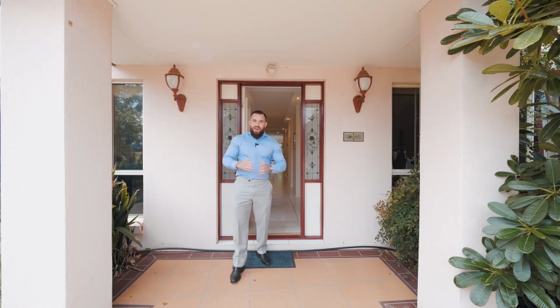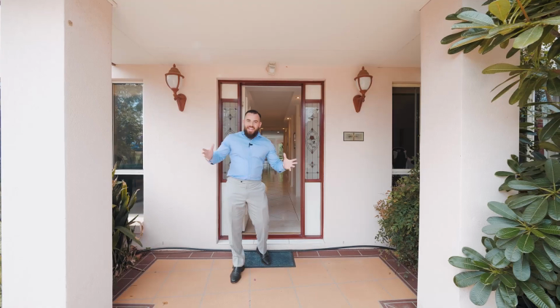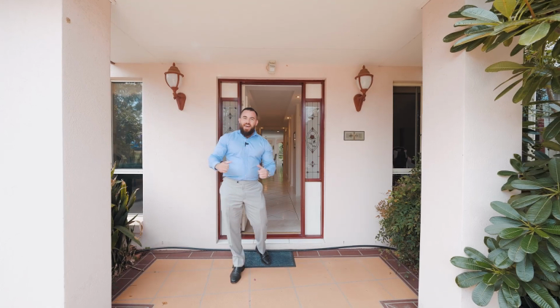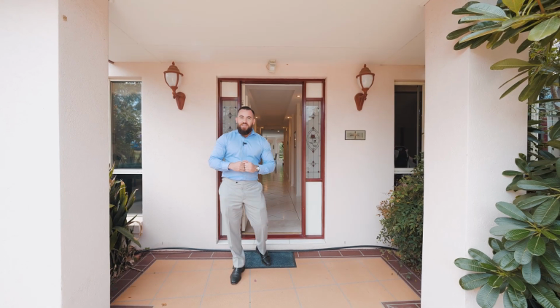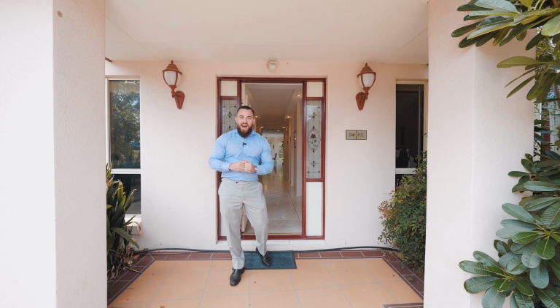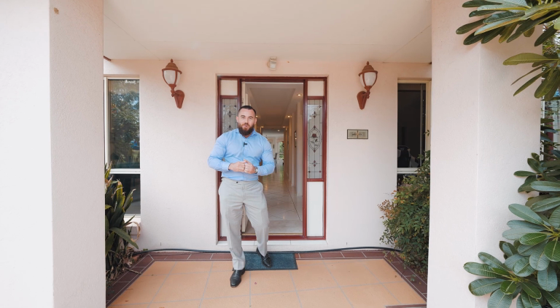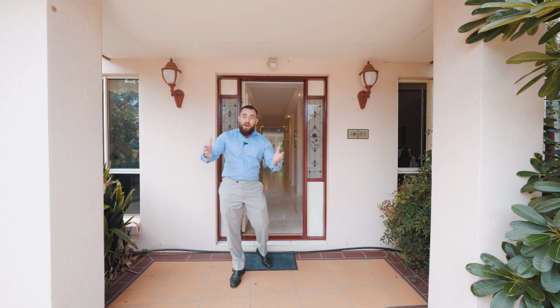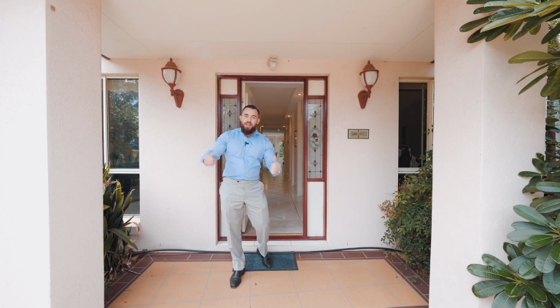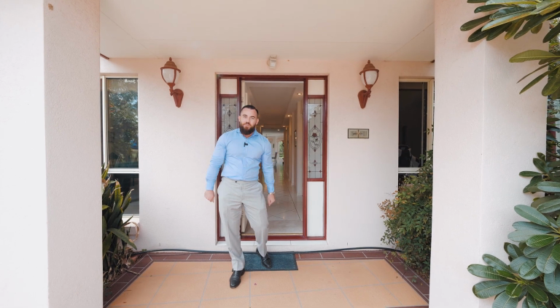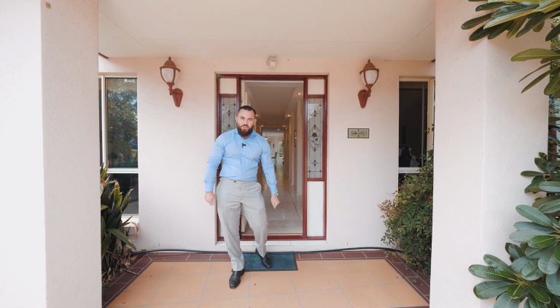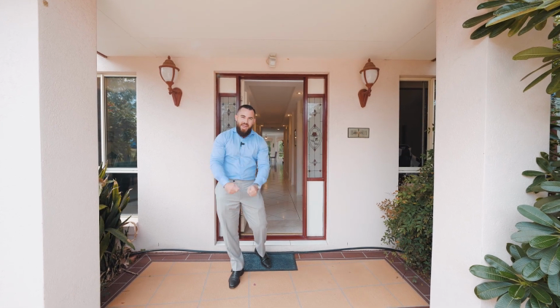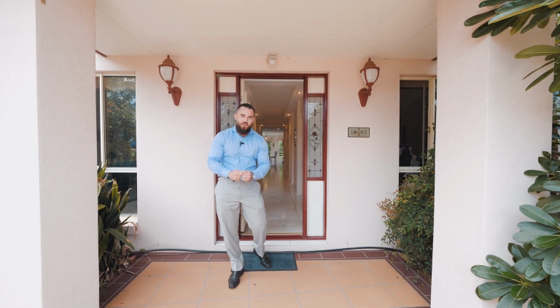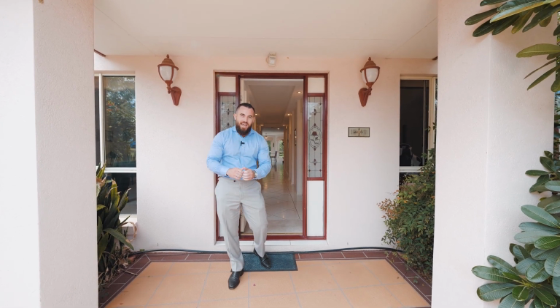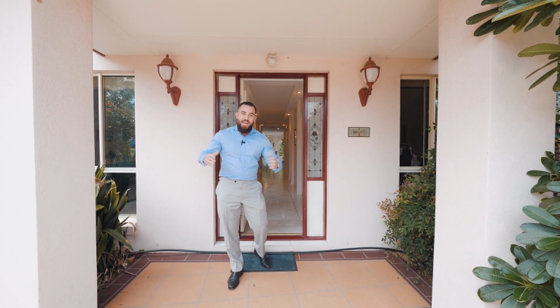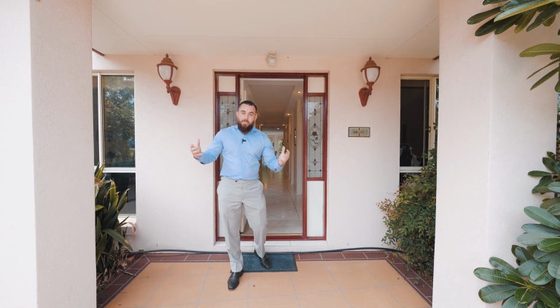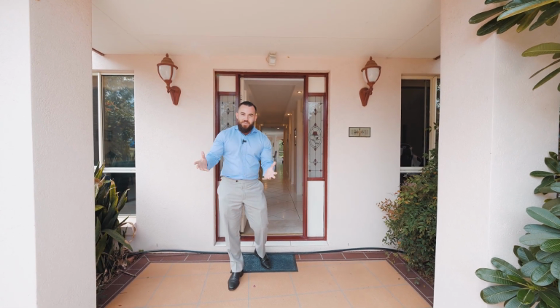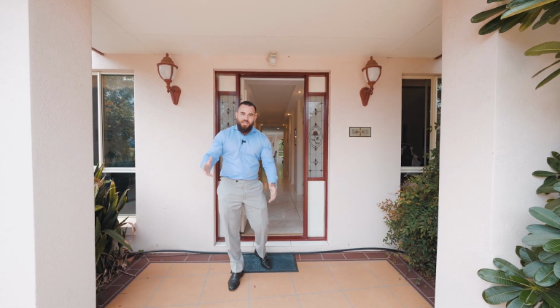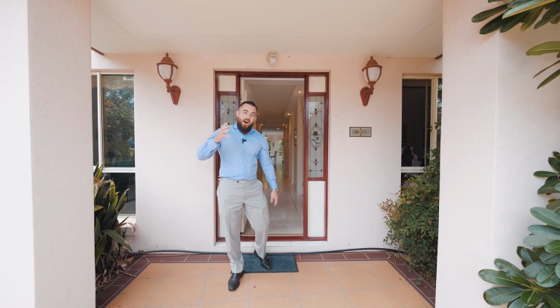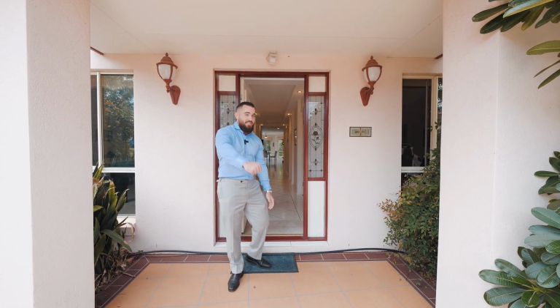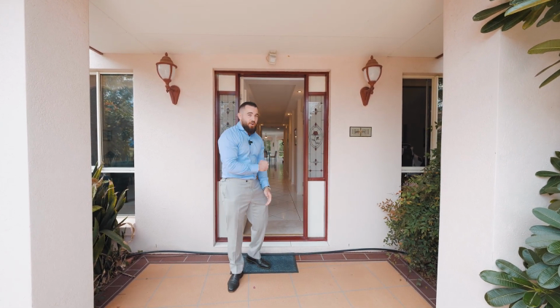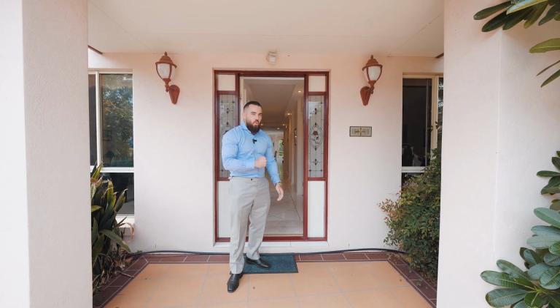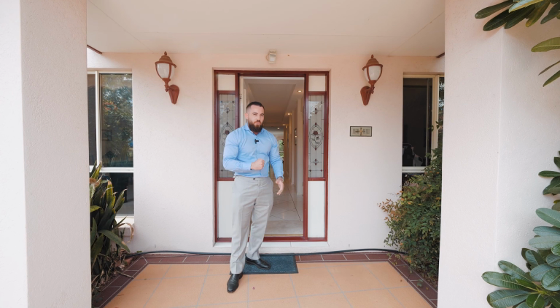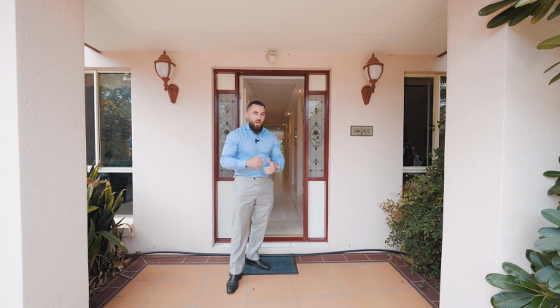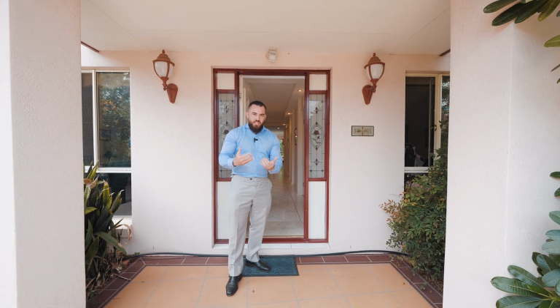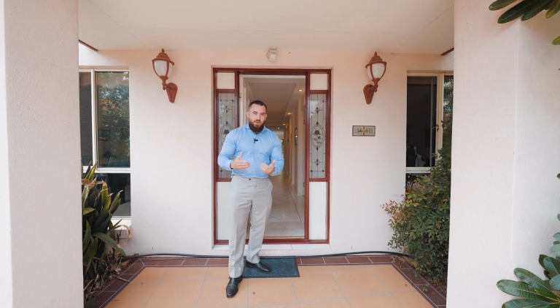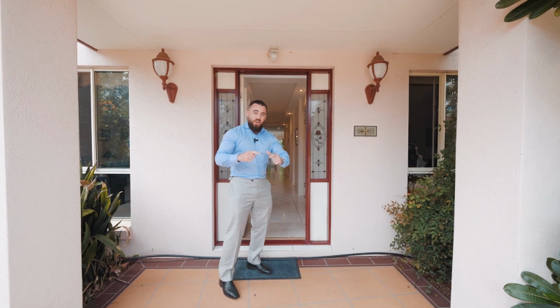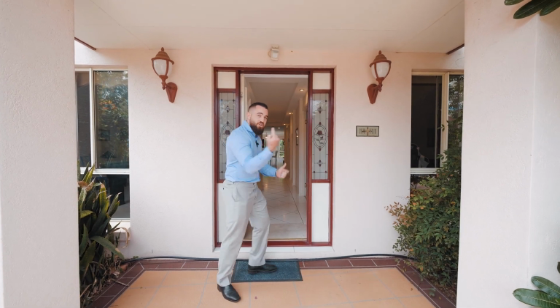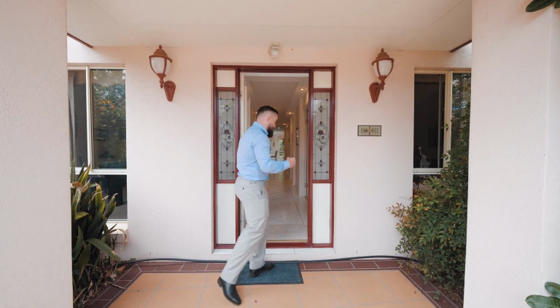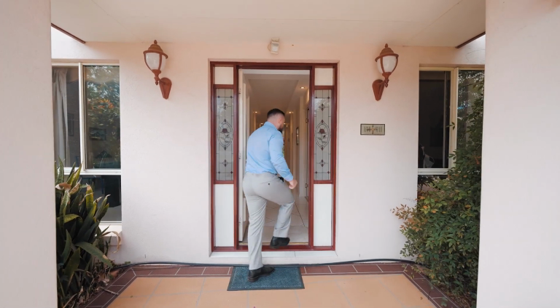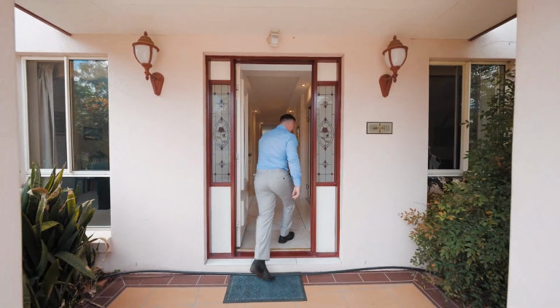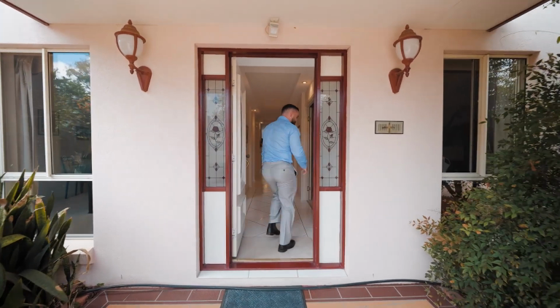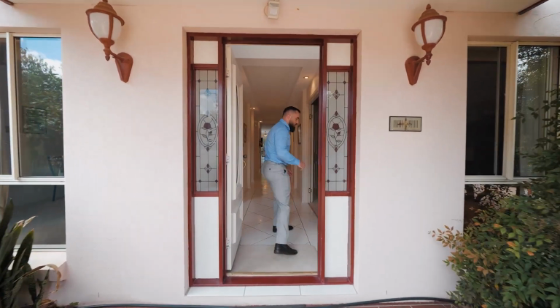Hi, it's Pat Ivey from Harcourts. I'm here at number 52 Mansfield Place, Mansfield. I'd like to take you on a quick walk through this property to show you the sheer size of the home.